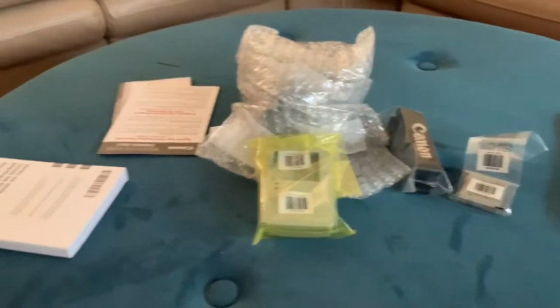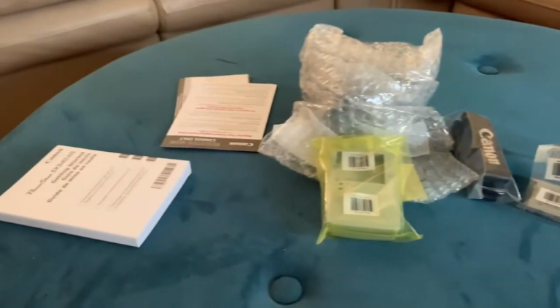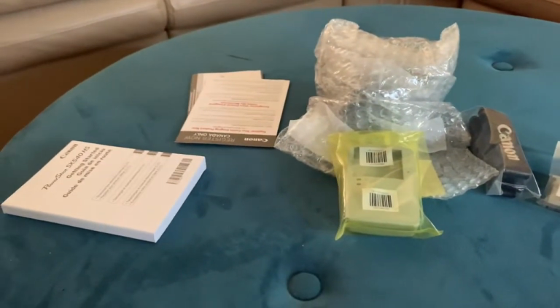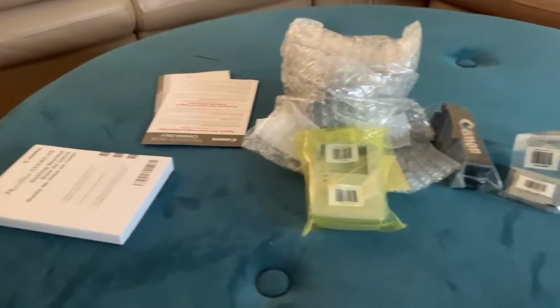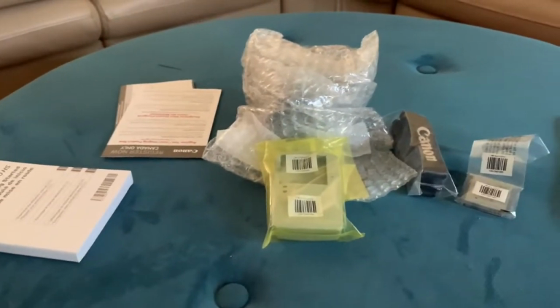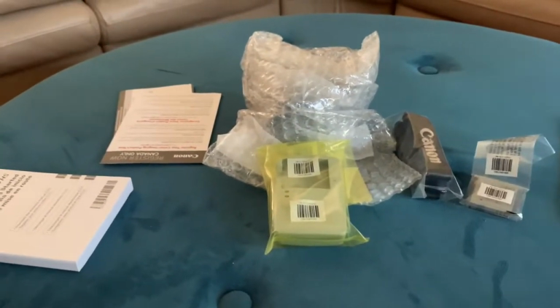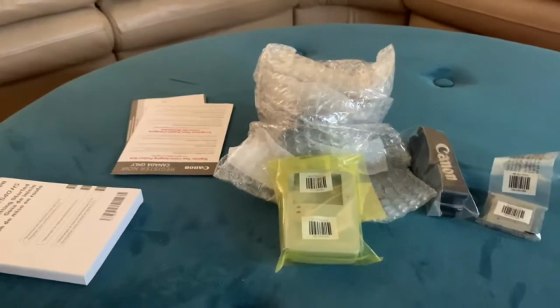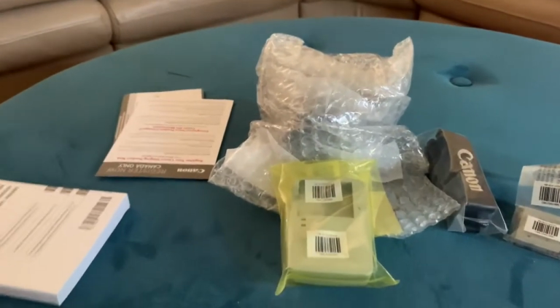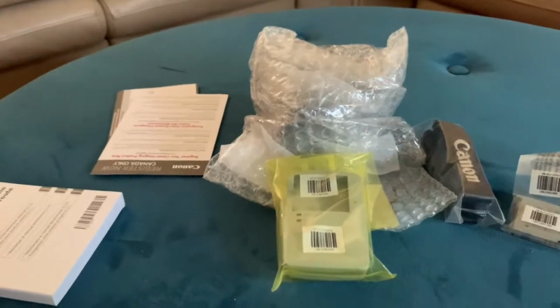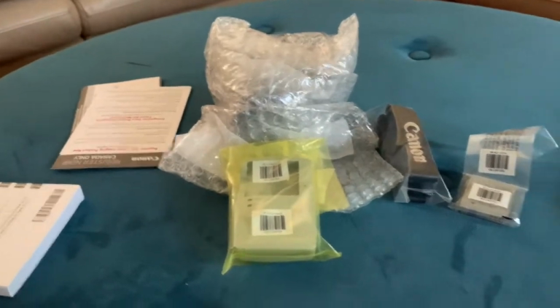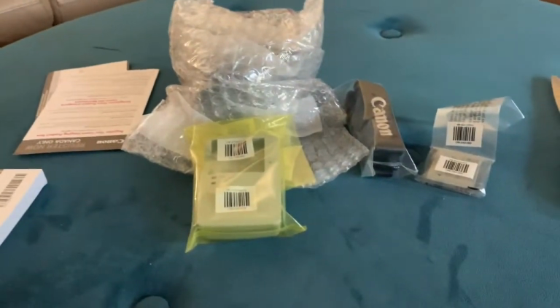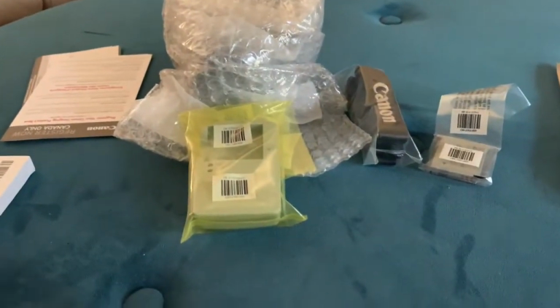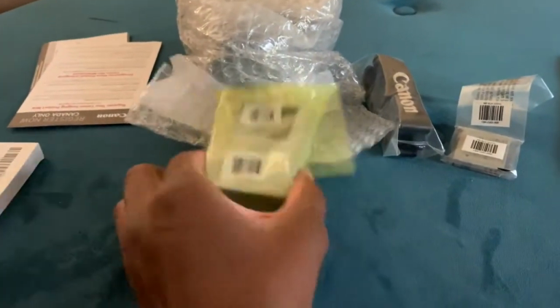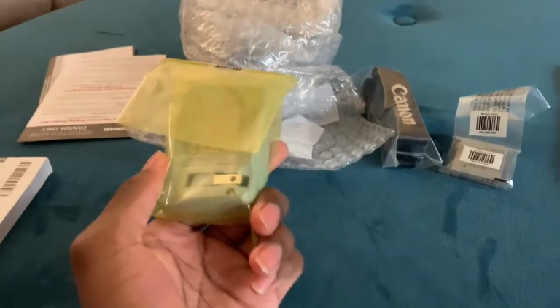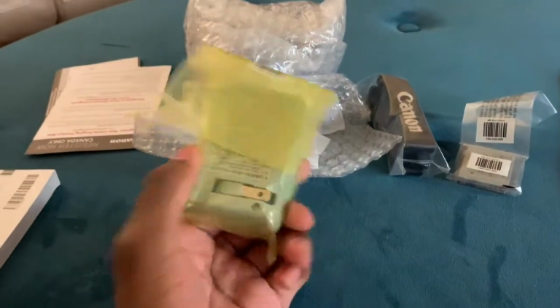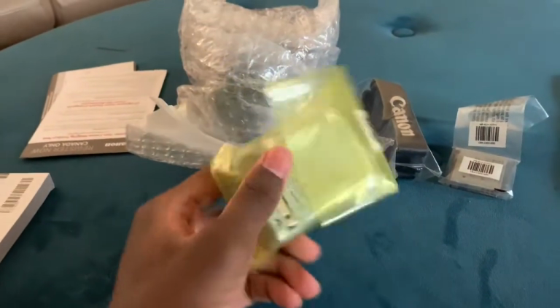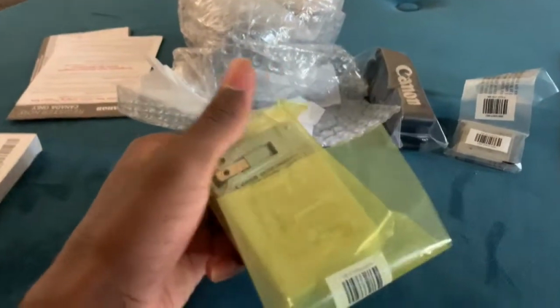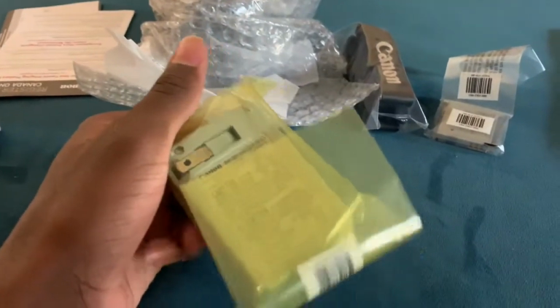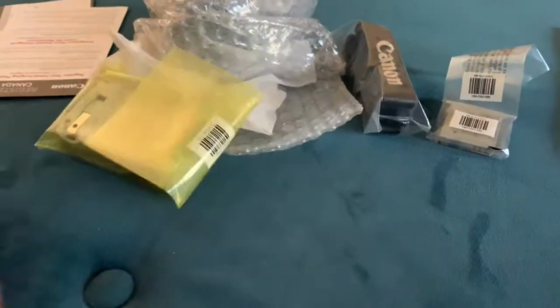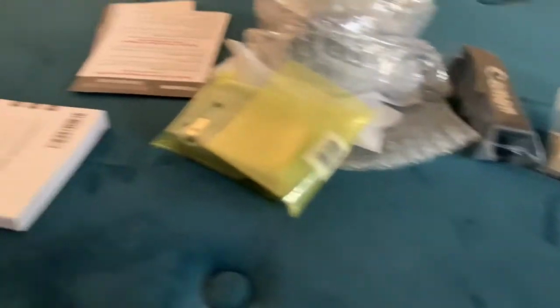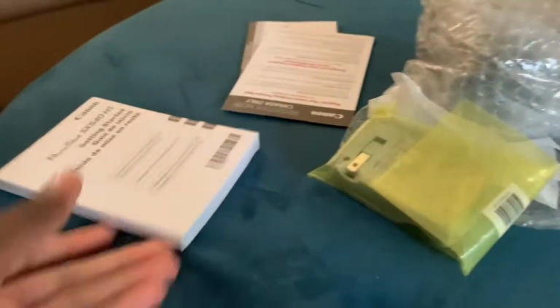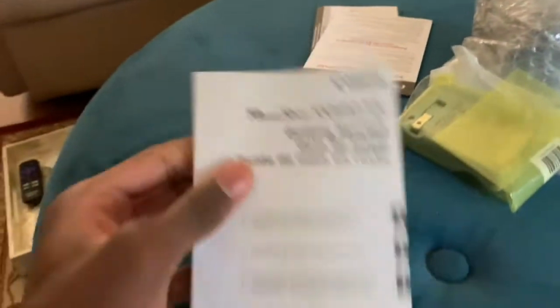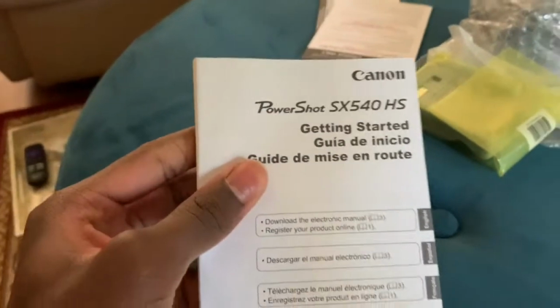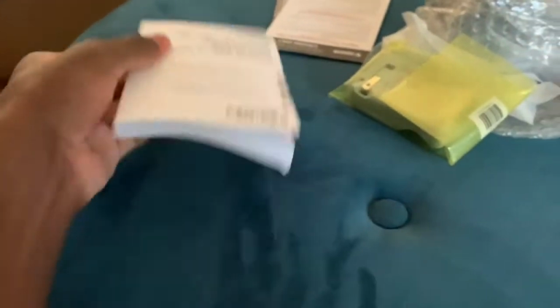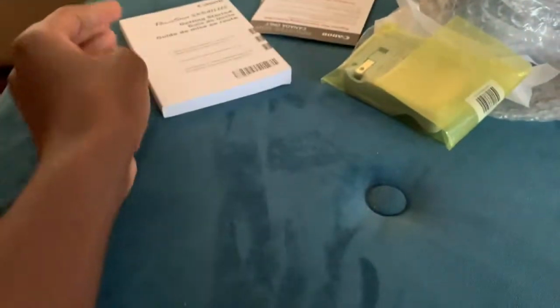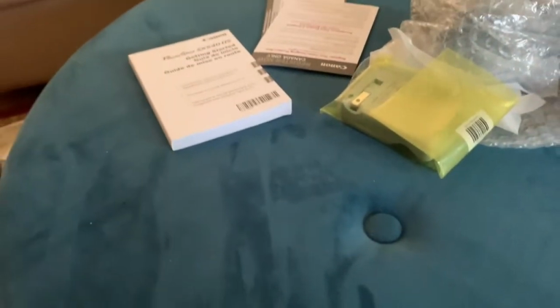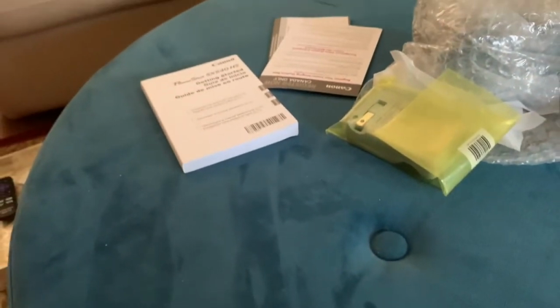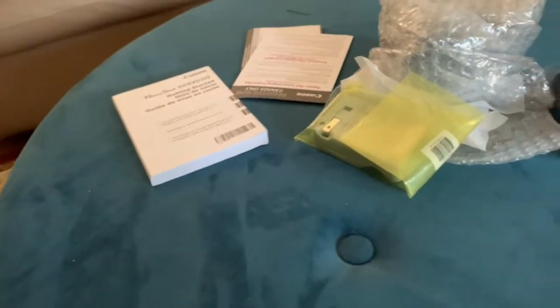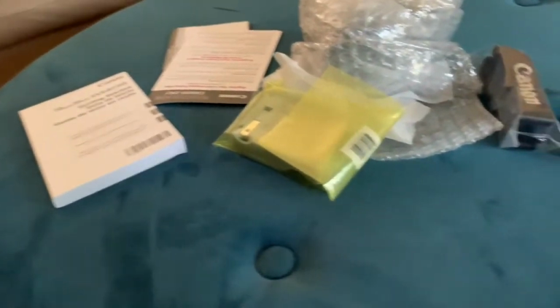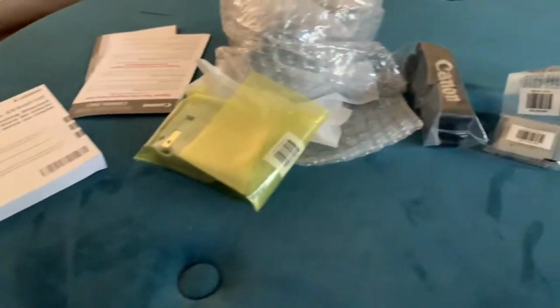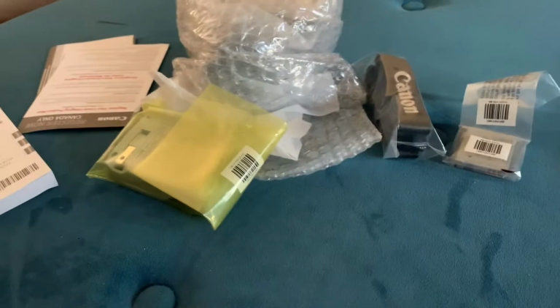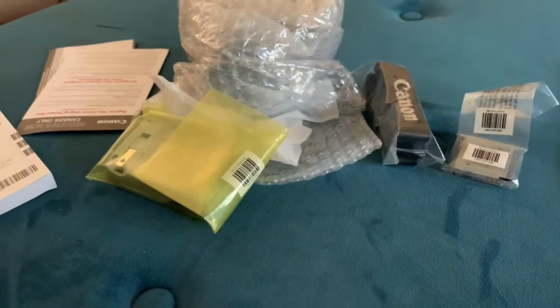Alright, this is what's all inside there. I gotta put this together. There's a manual, but I don't feel like reading it — I'll just figure it out myself.